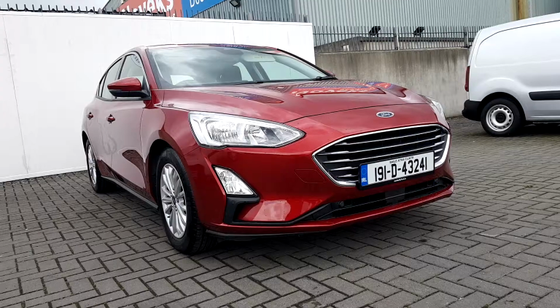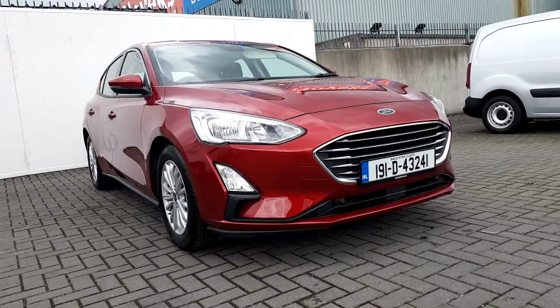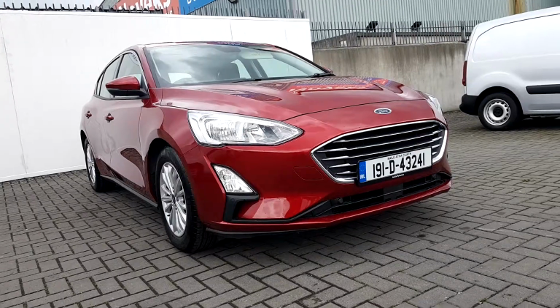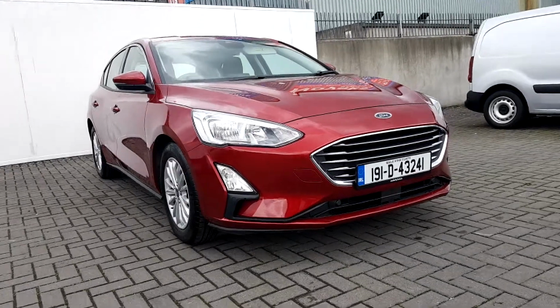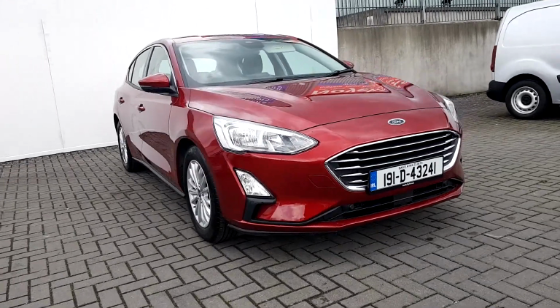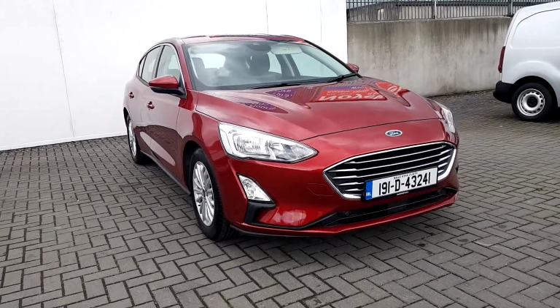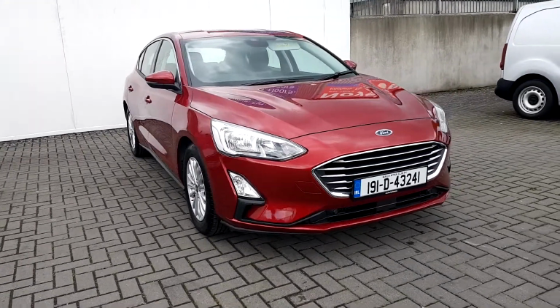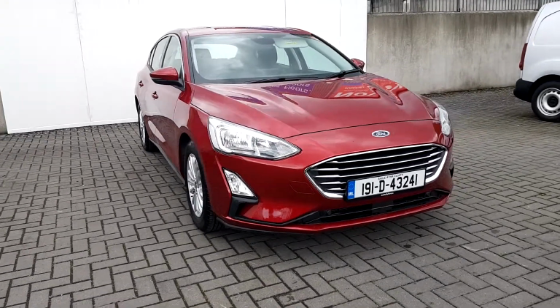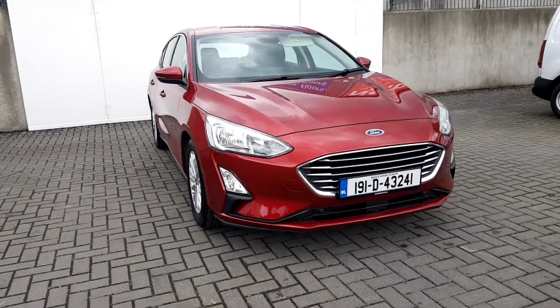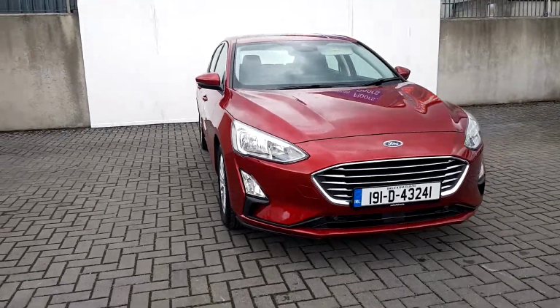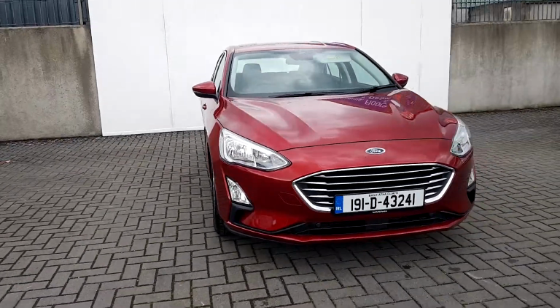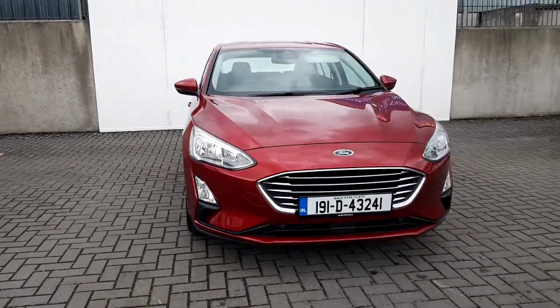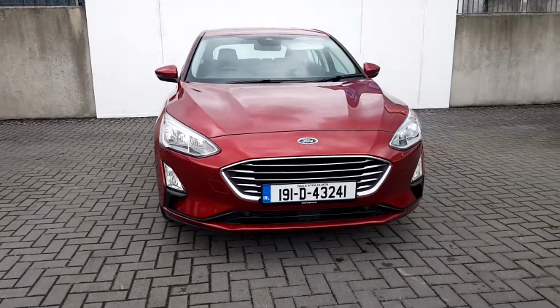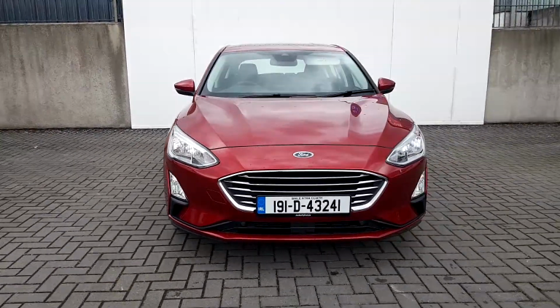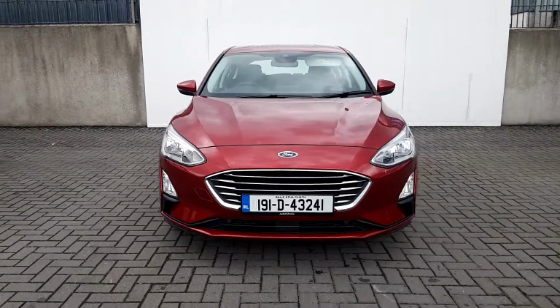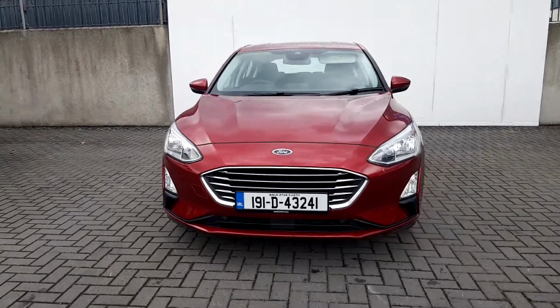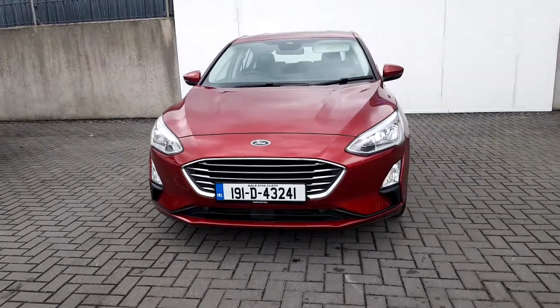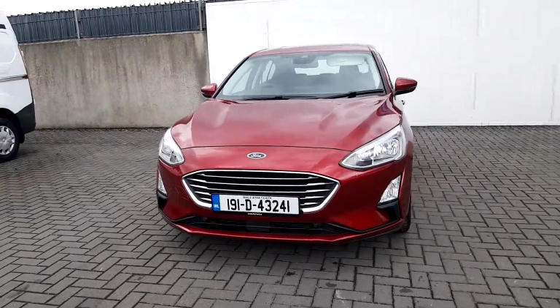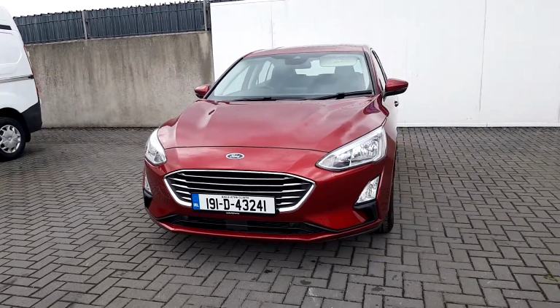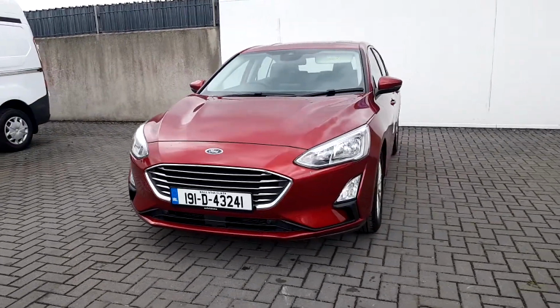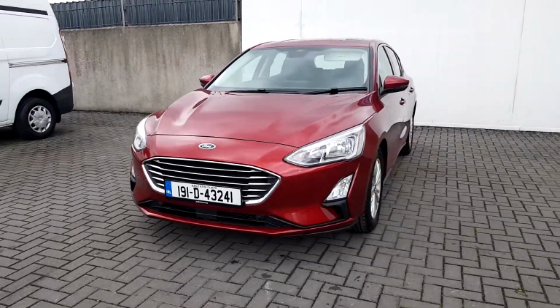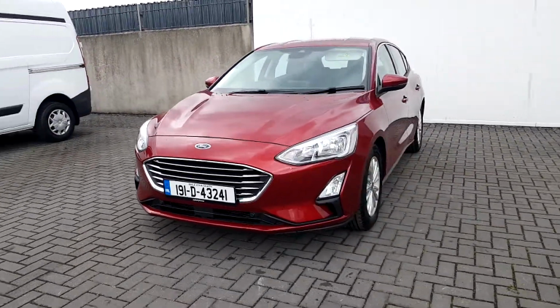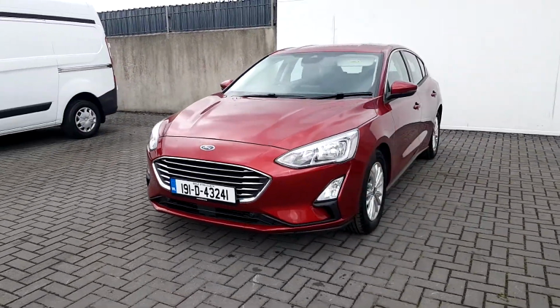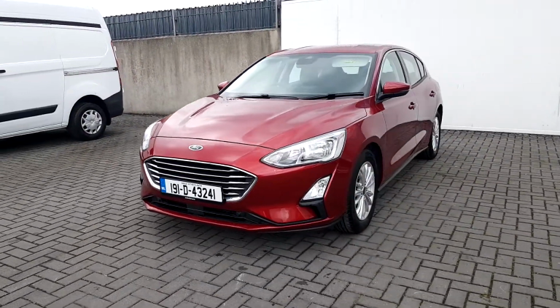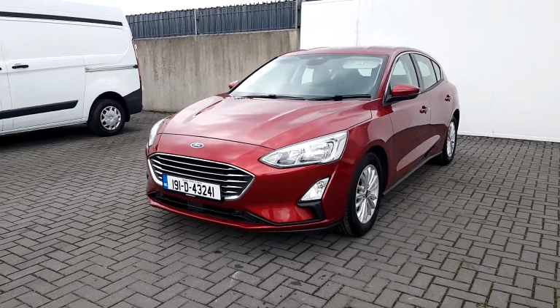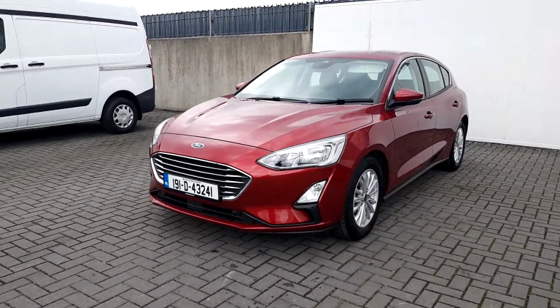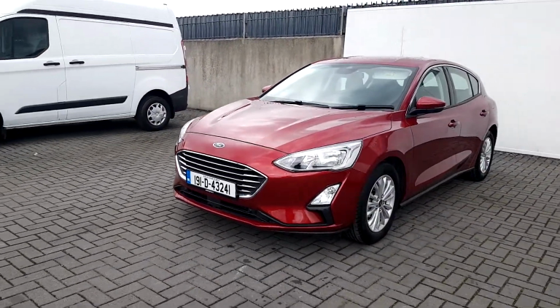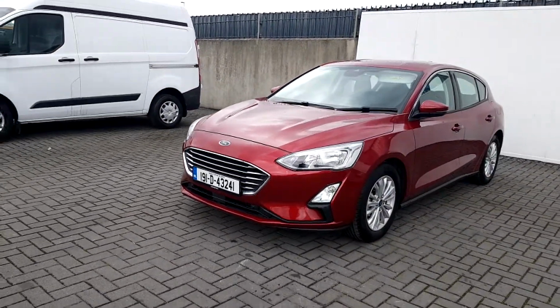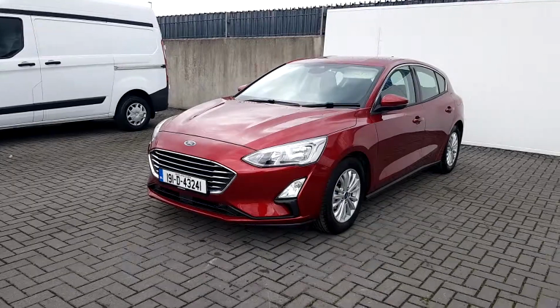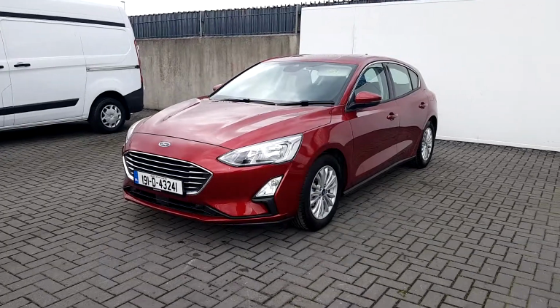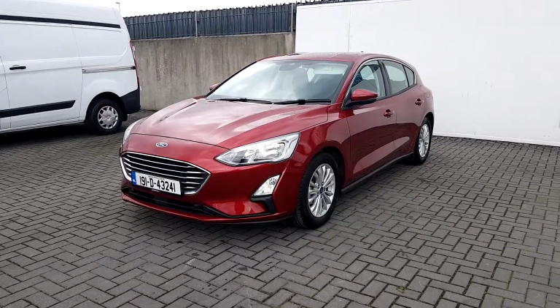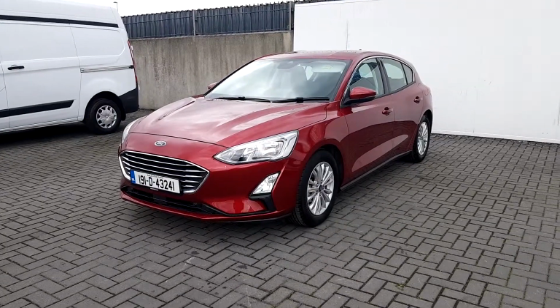Hello and welcome to Jodo for Ford used car sales online. Today we have a 2019 Ford Focus Titanium, 1.5 diesel, 120 brake horsepower, 6 speed.